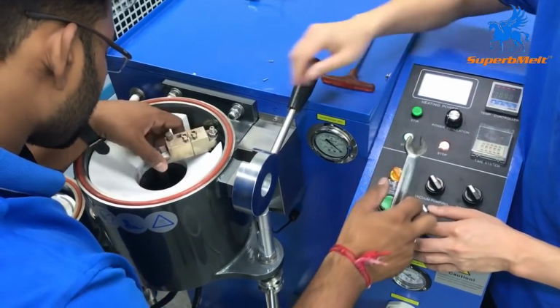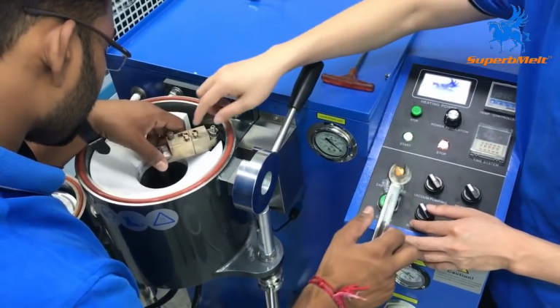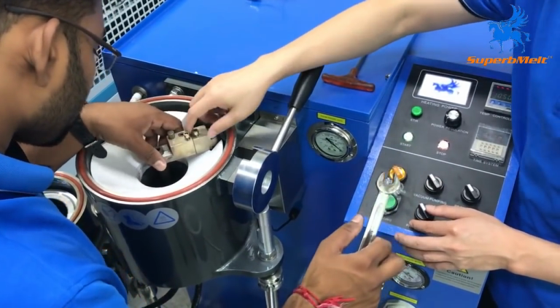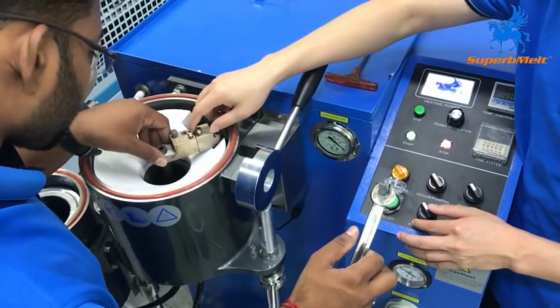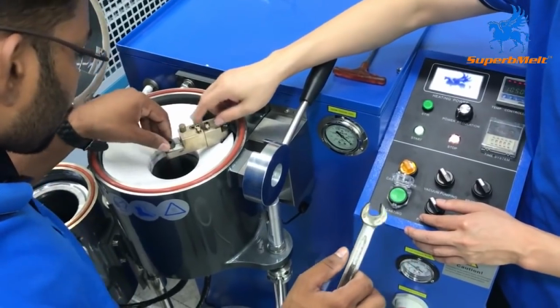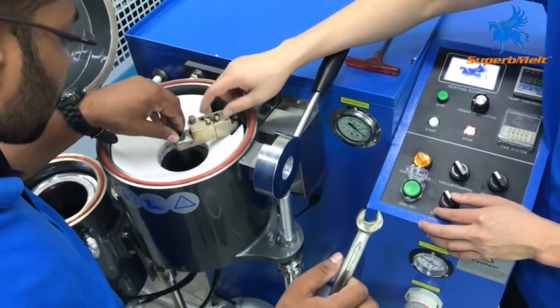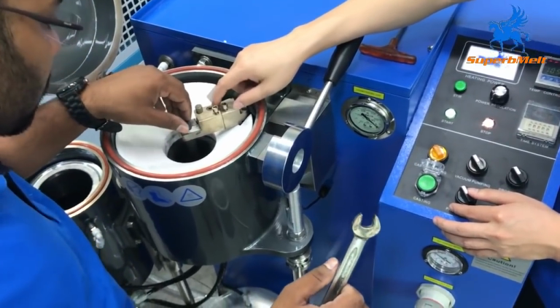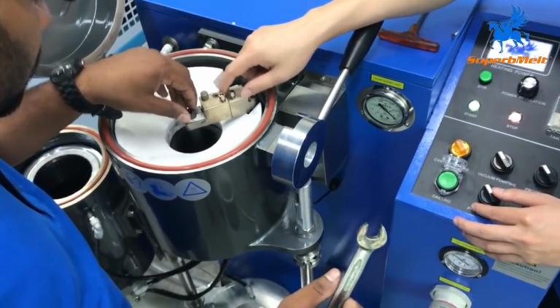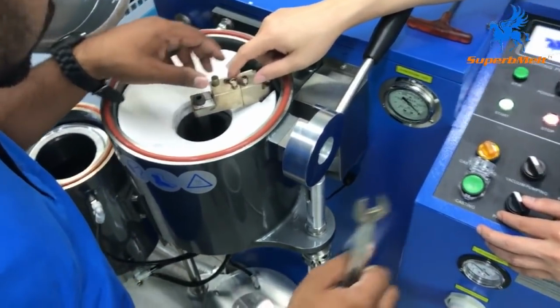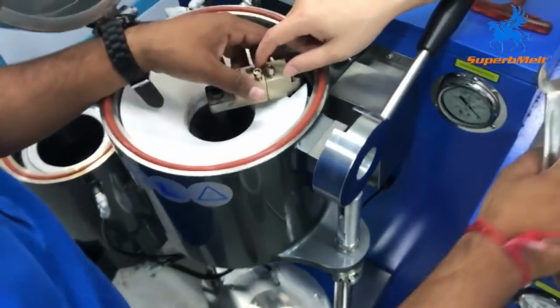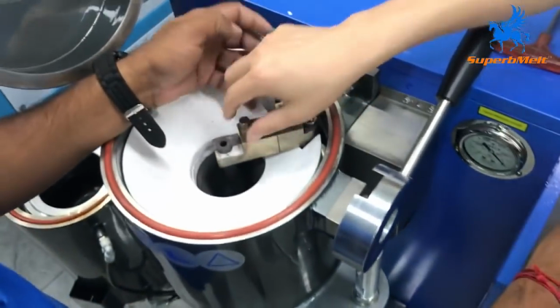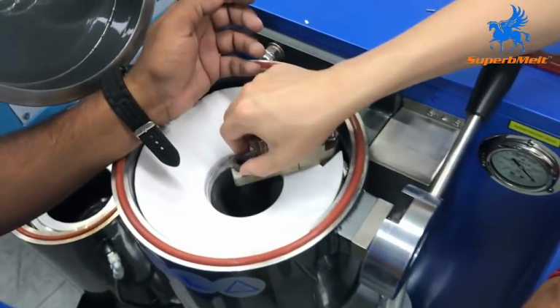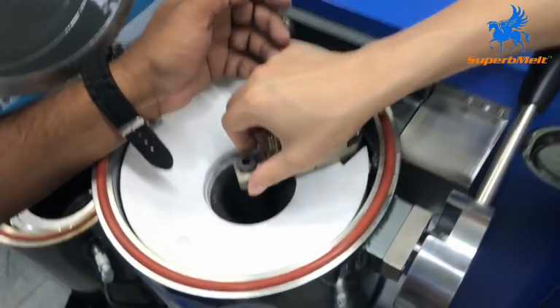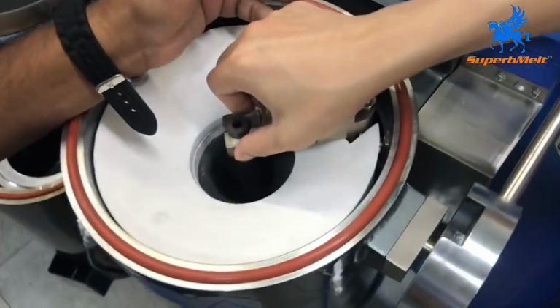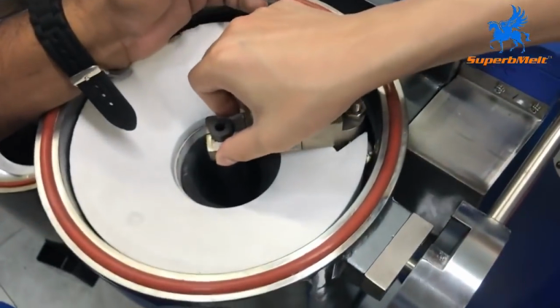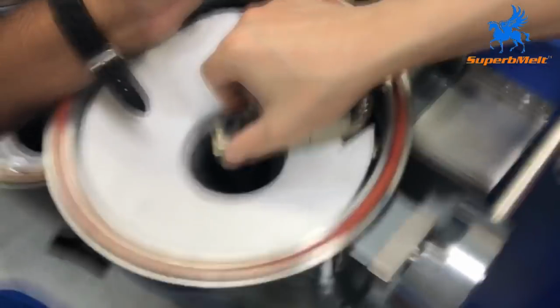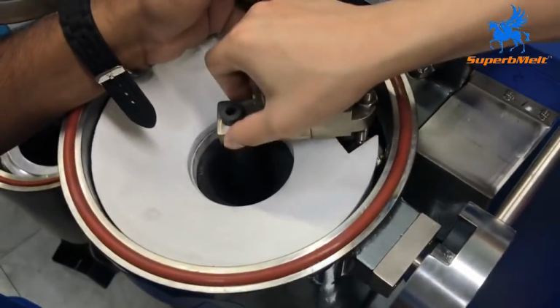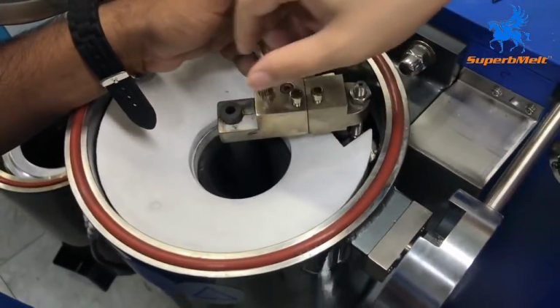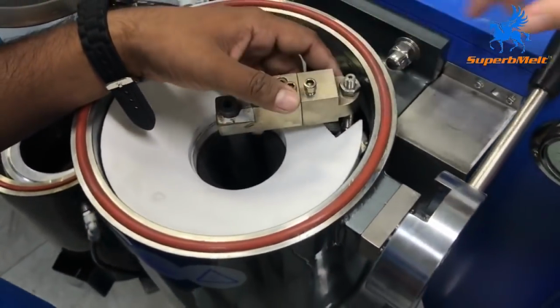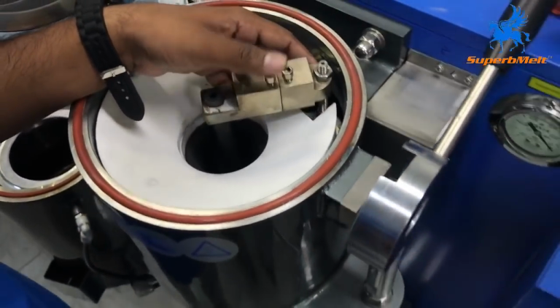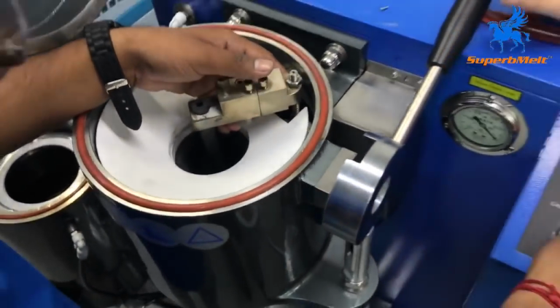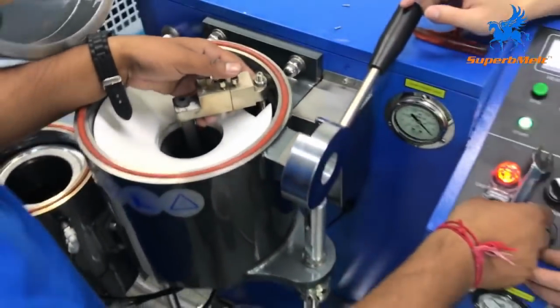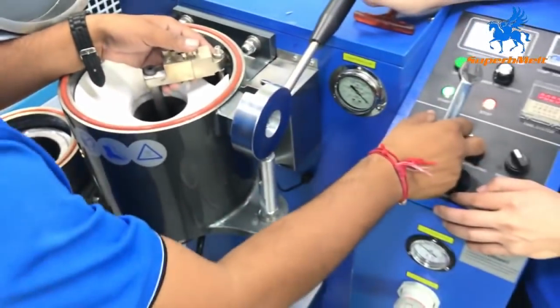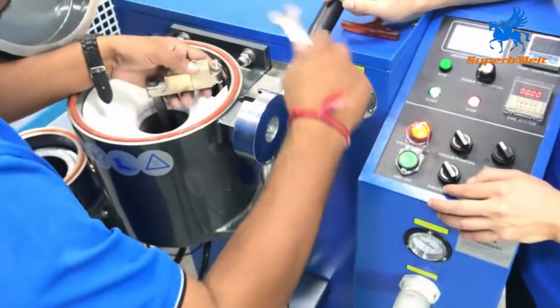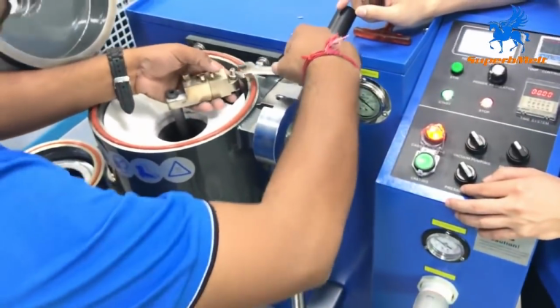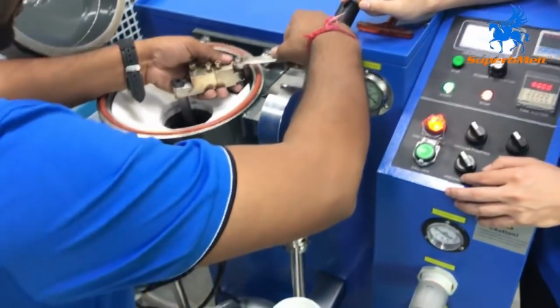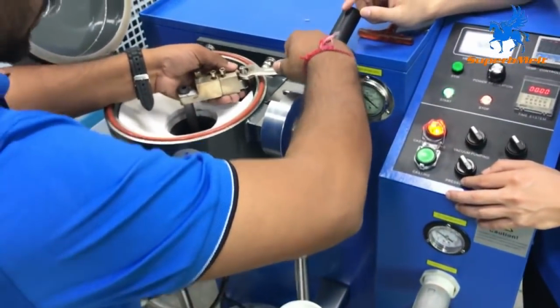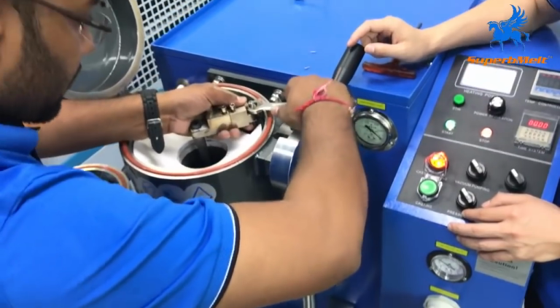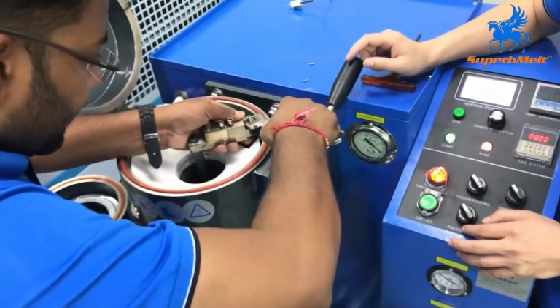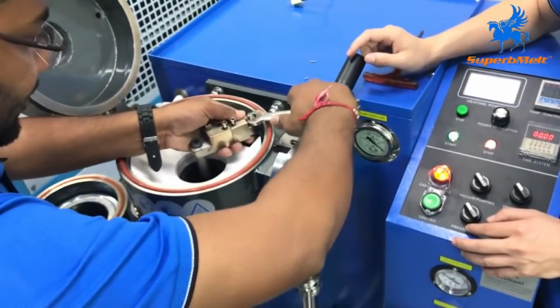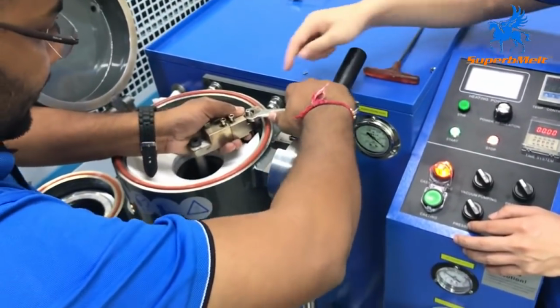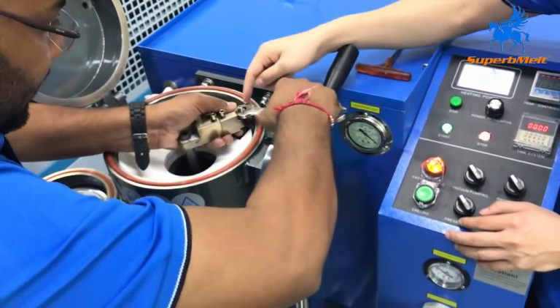Let the rod into the center — into the center. Let them start right. Fix it tight.